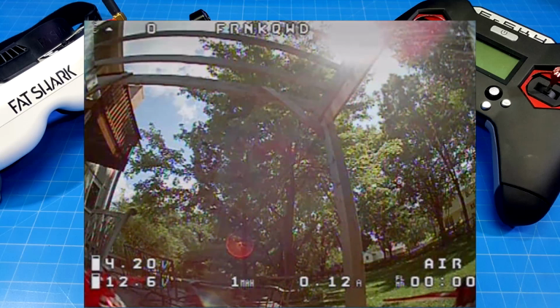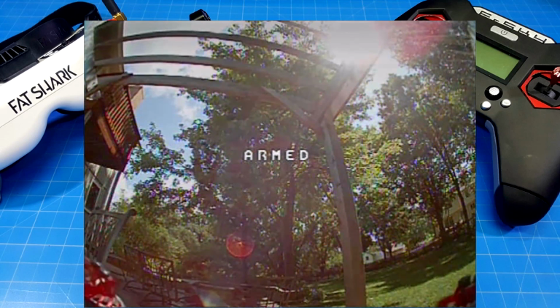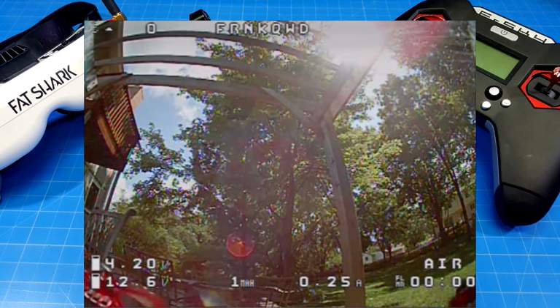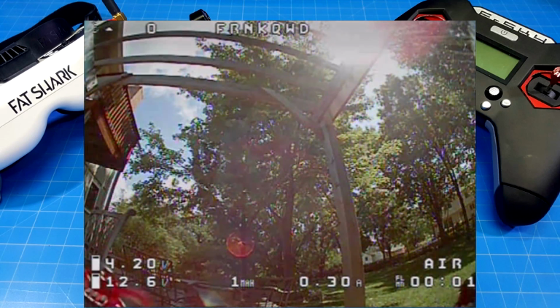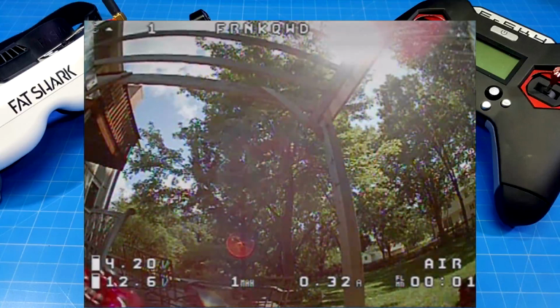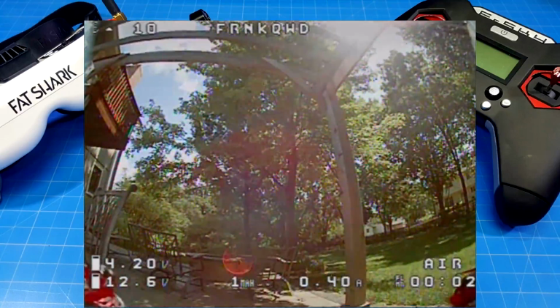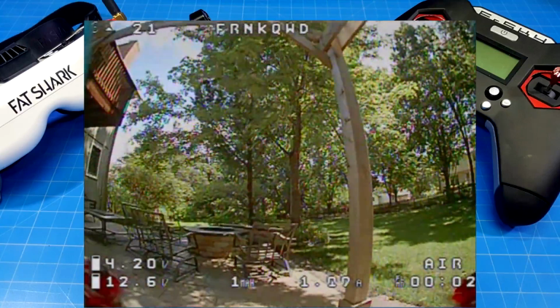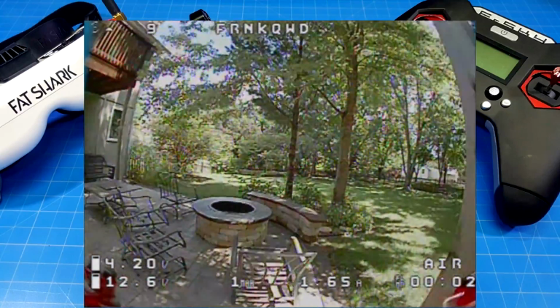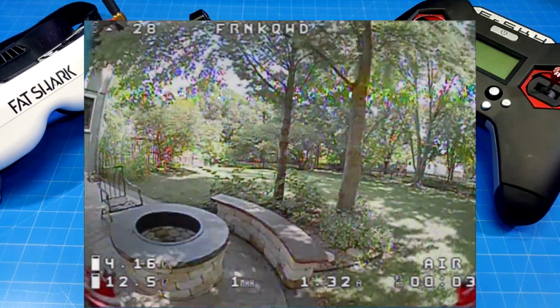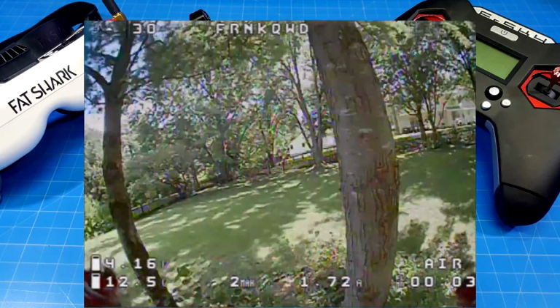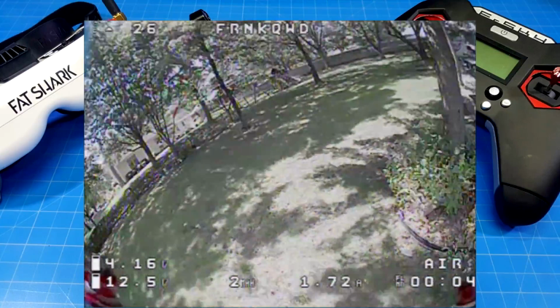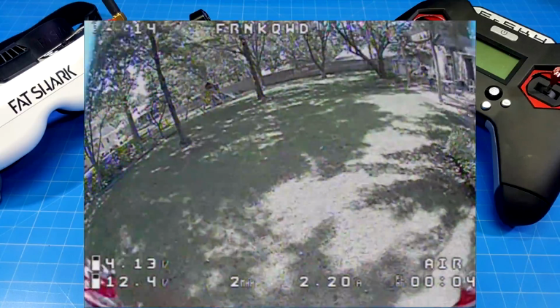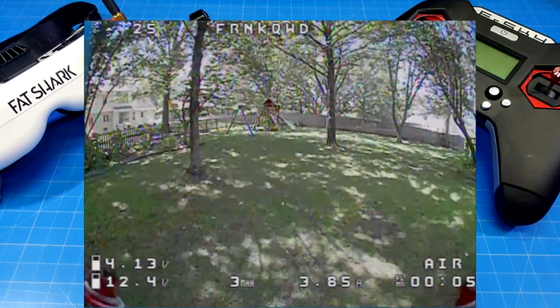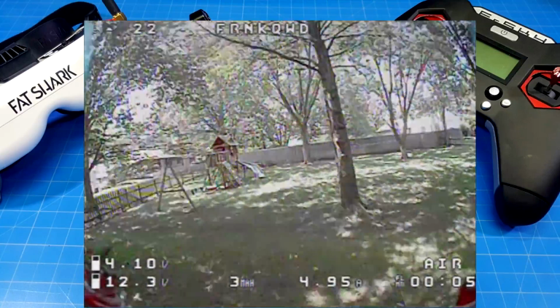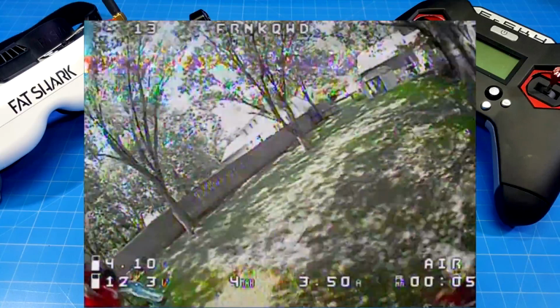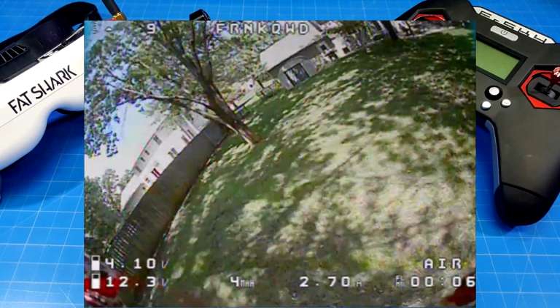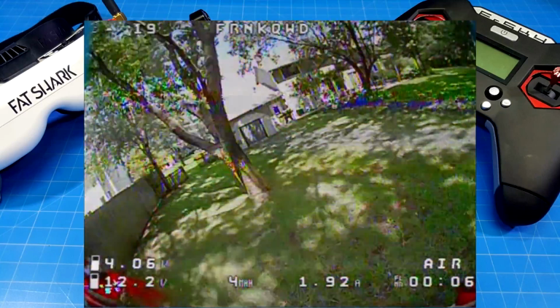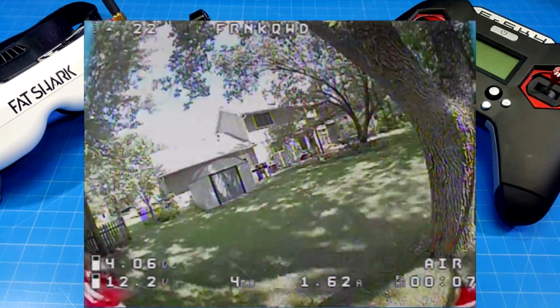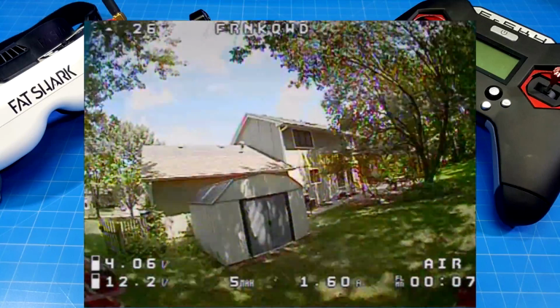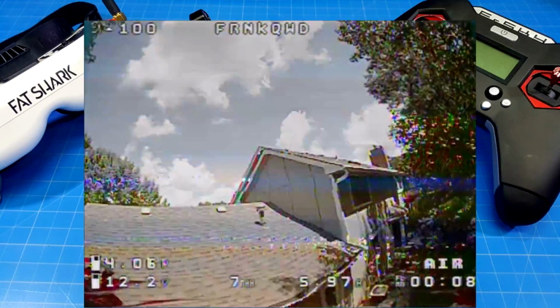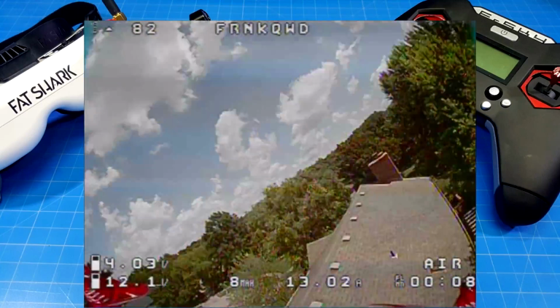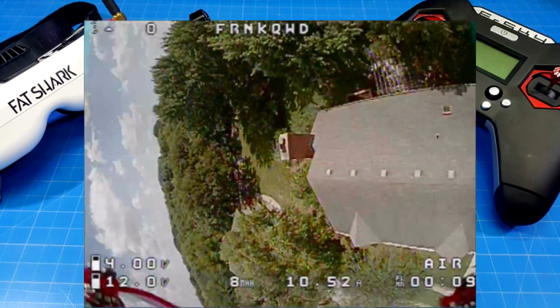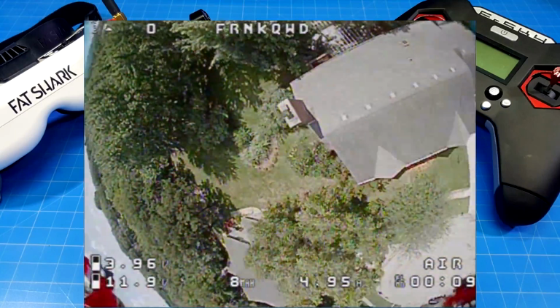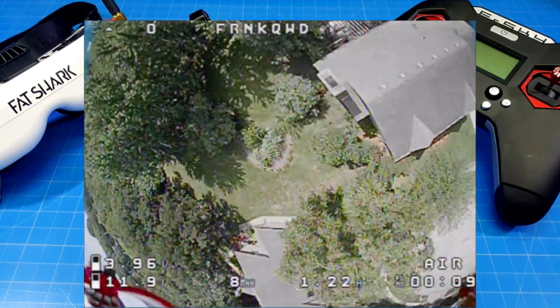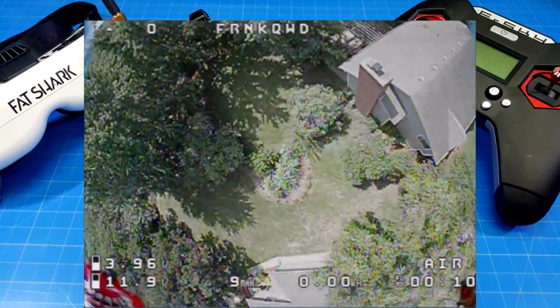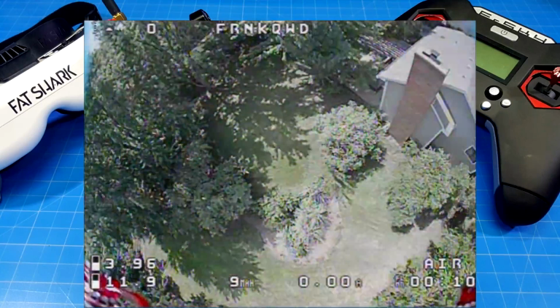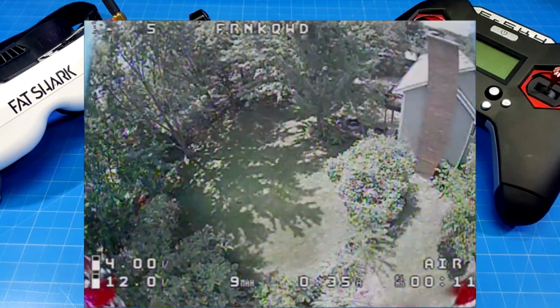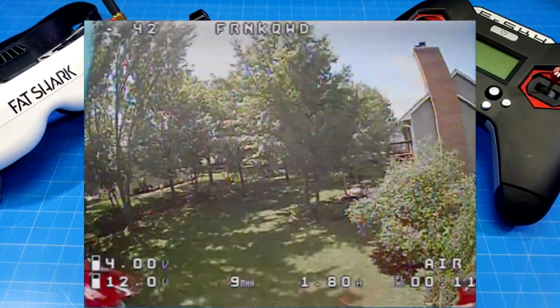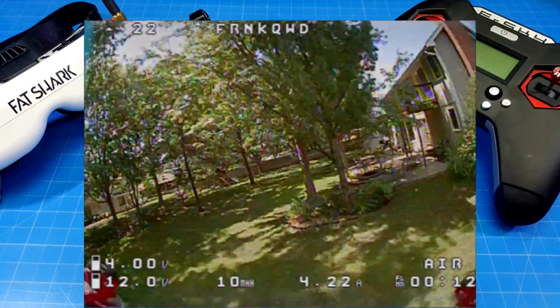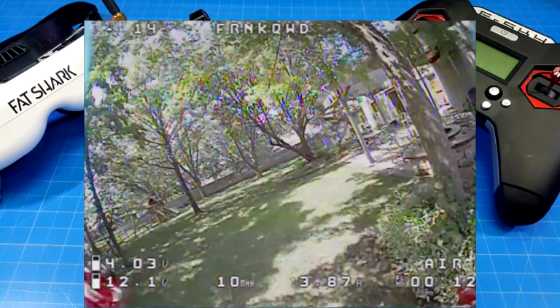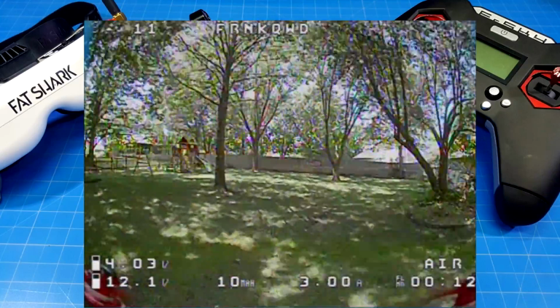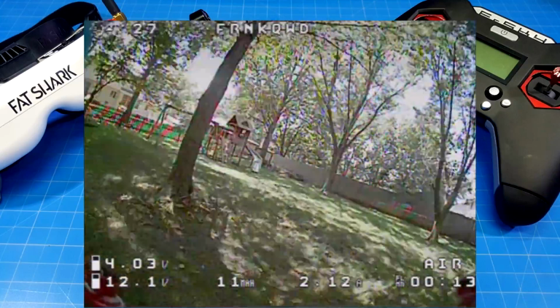As you can see, there's a bit of wind — I'd say 5 to 7 miles per hour, probably with gusts — and you really only feel that when going above the house. You'll also get to see a couple of different flights of this.